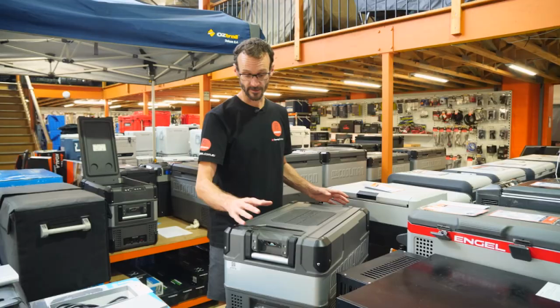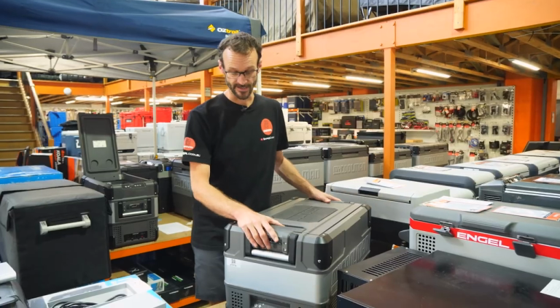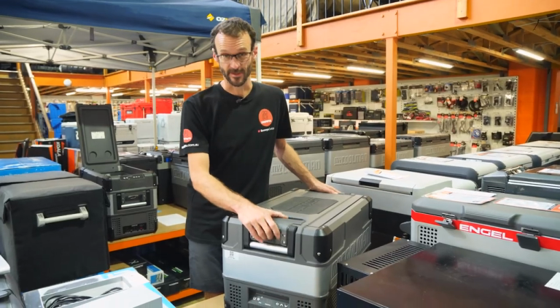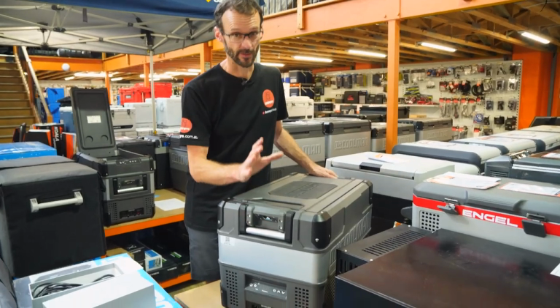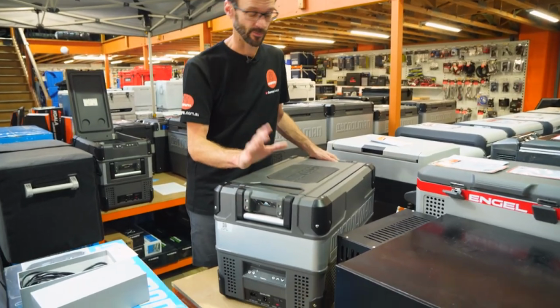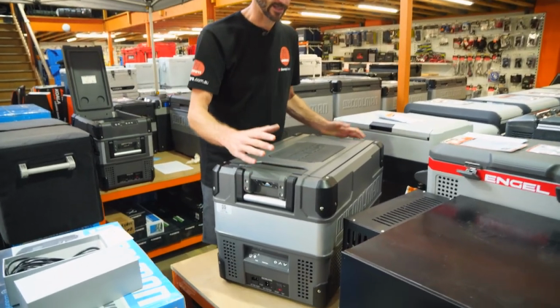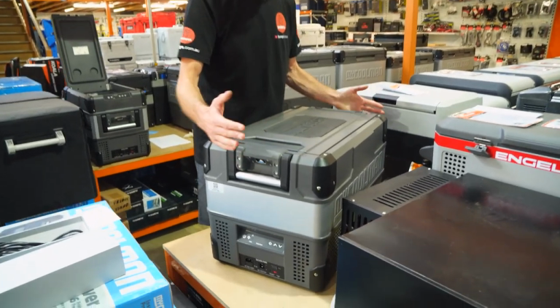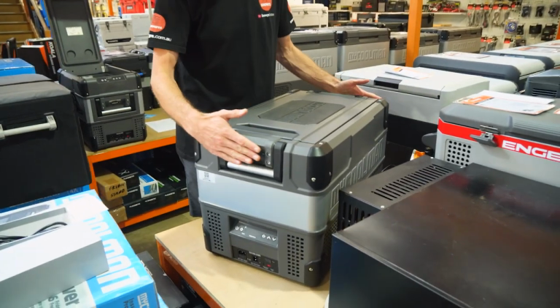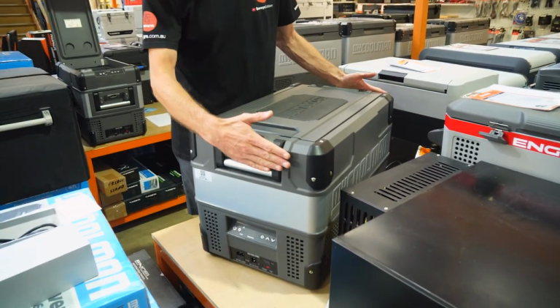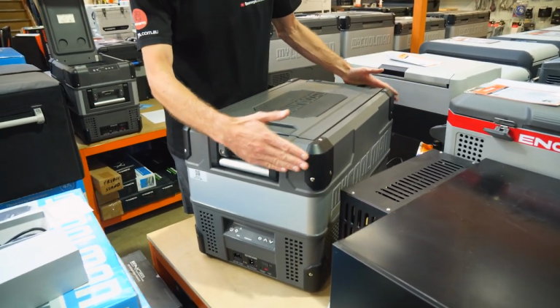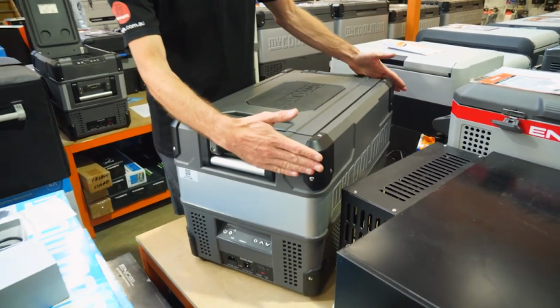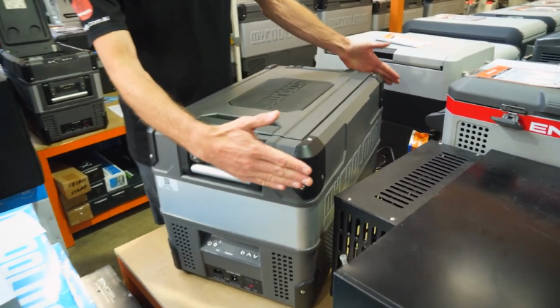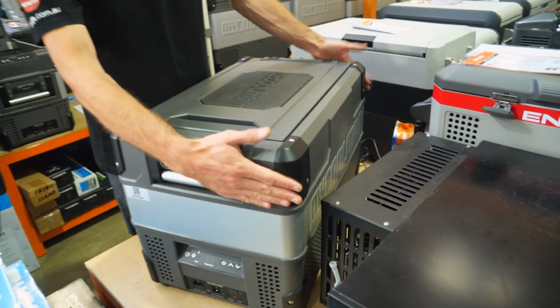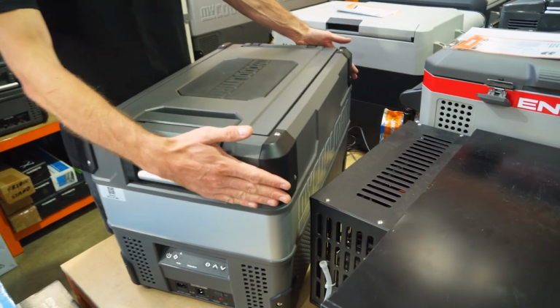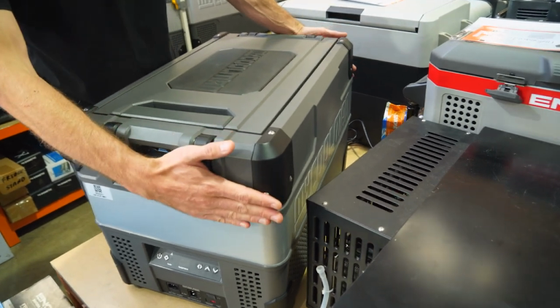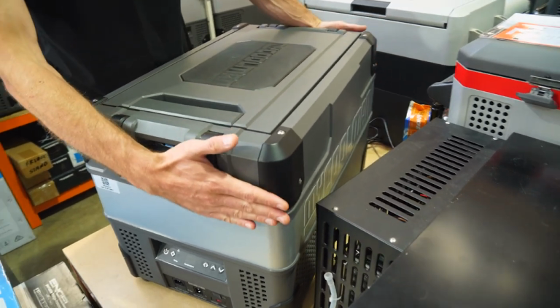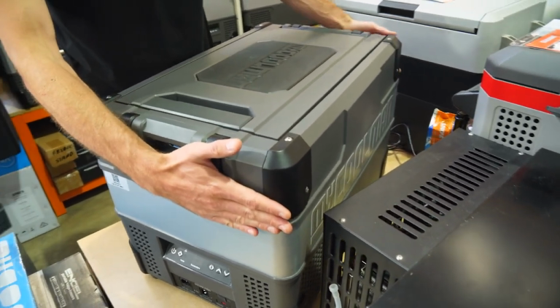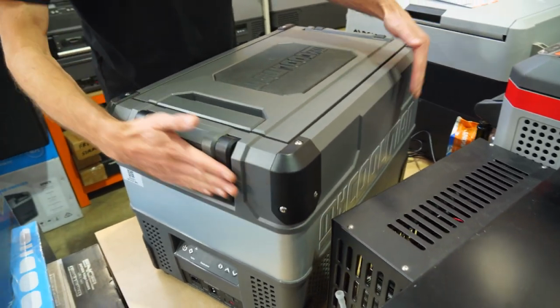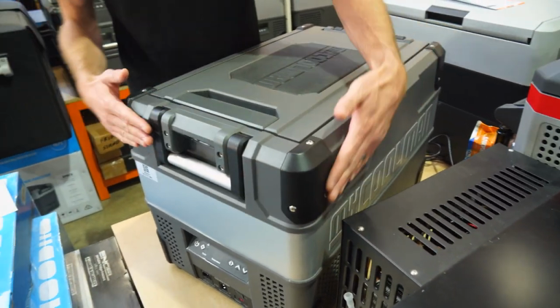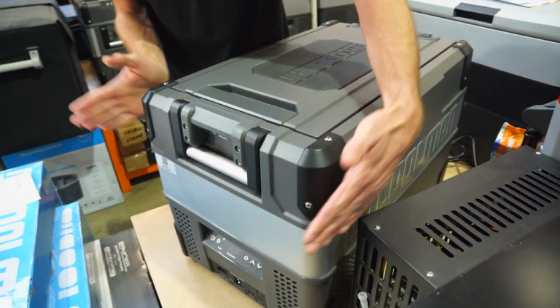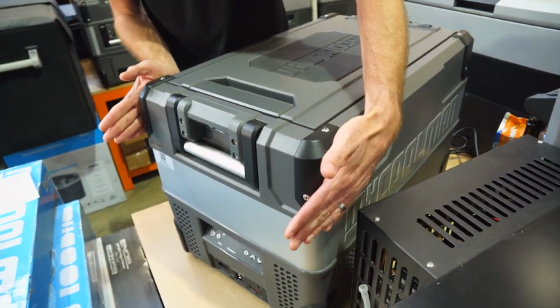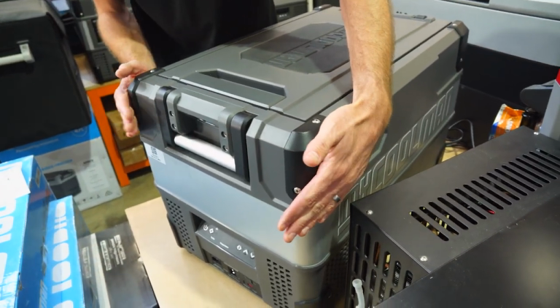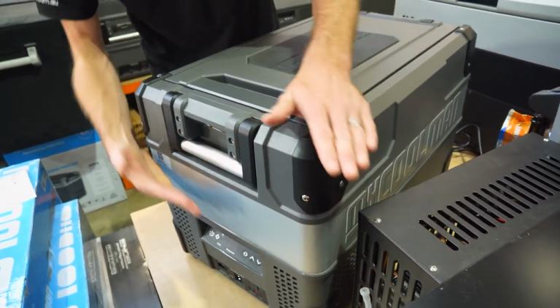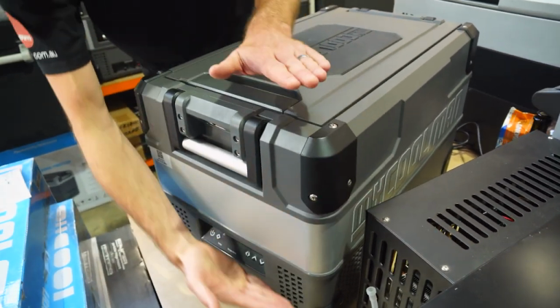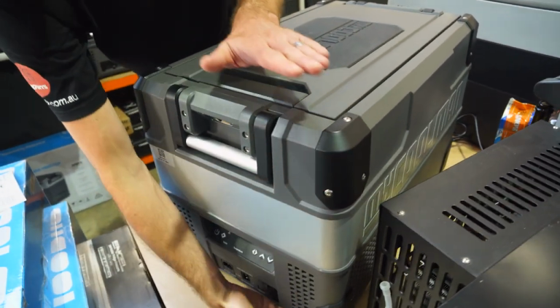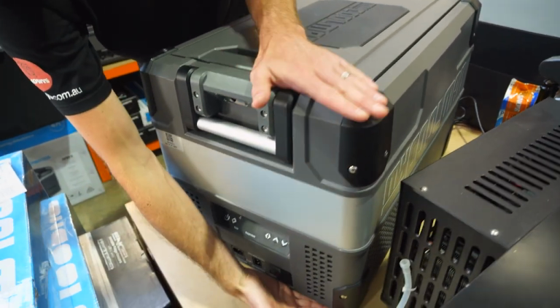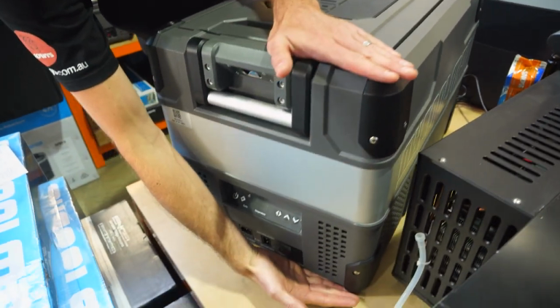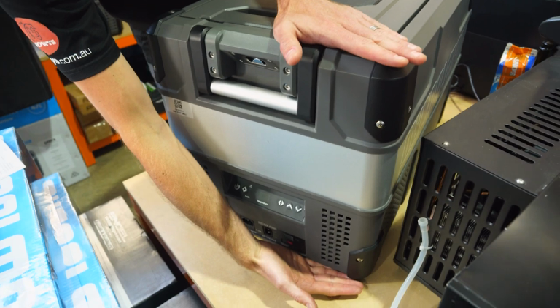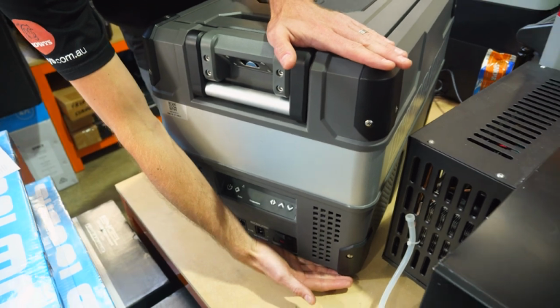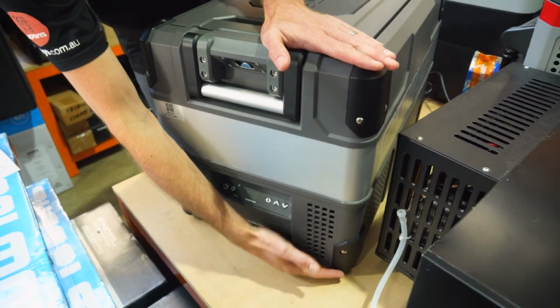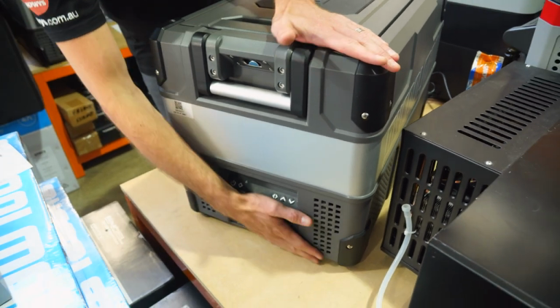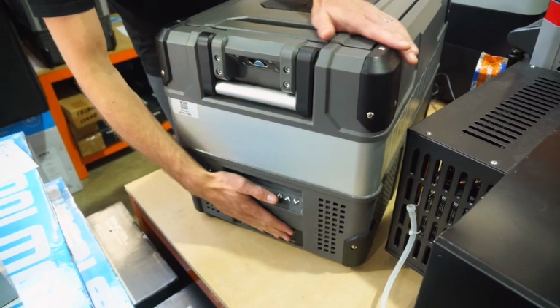This fridge weighs in at about 21.8 kilos, just under 22 kilos, and measures about 65 centimetres in length, about 41 centimetres in width, and just under 43 centimetres in height.